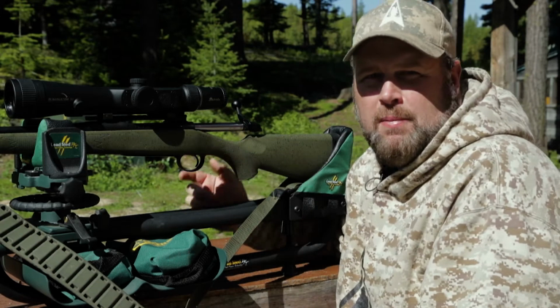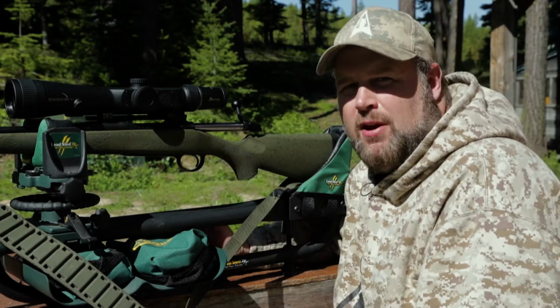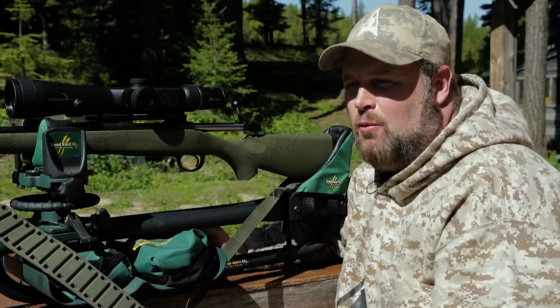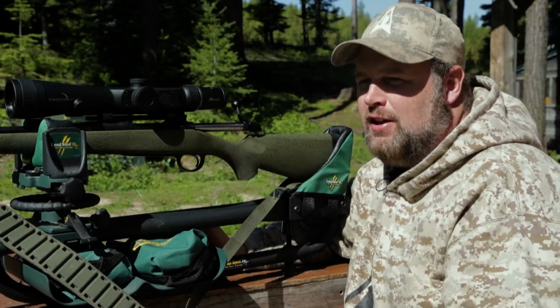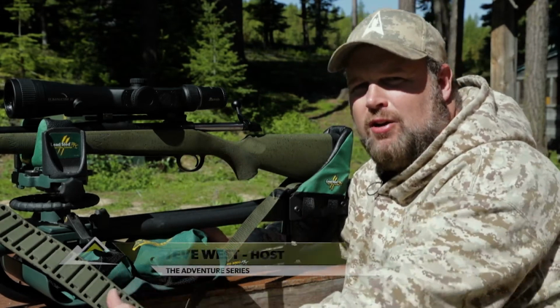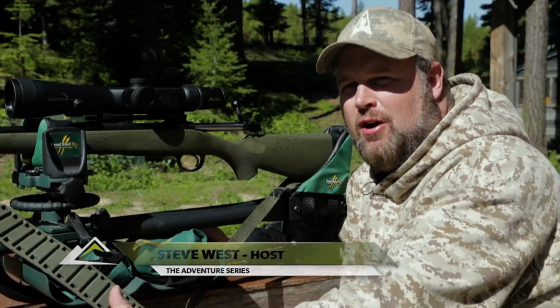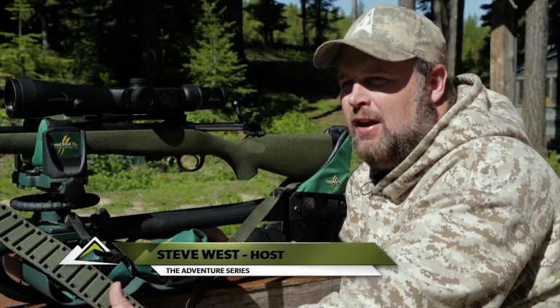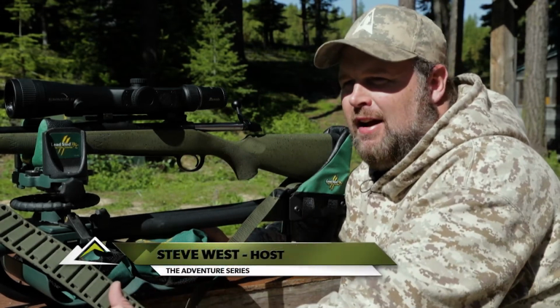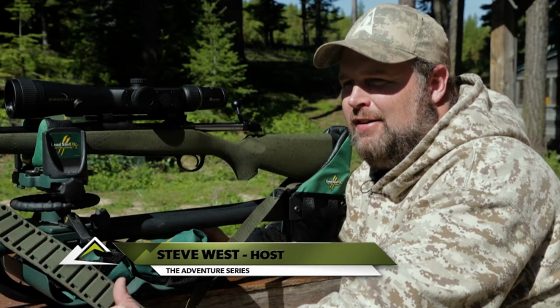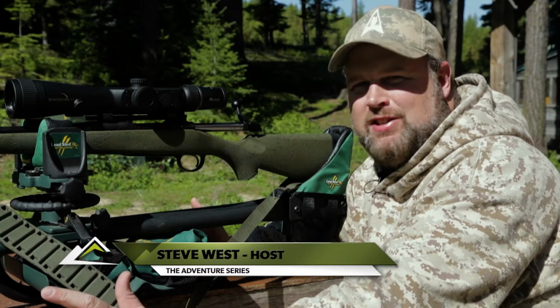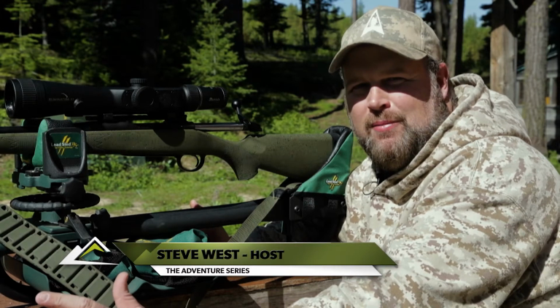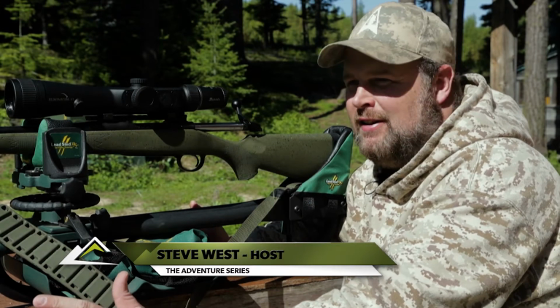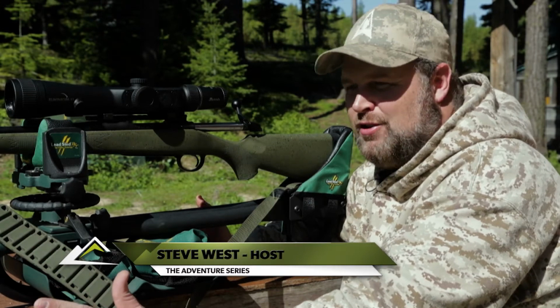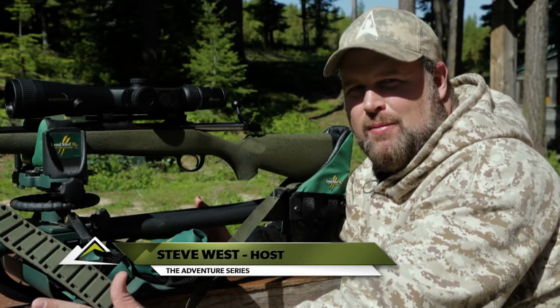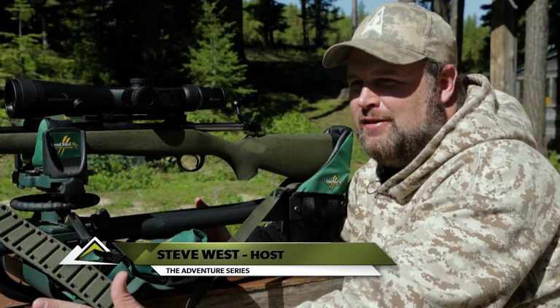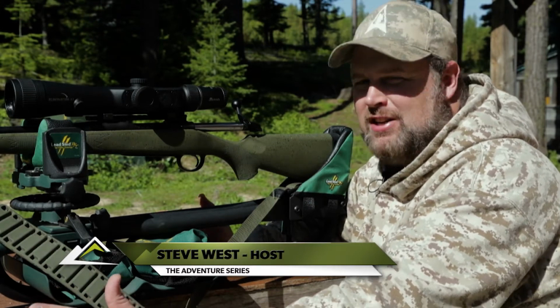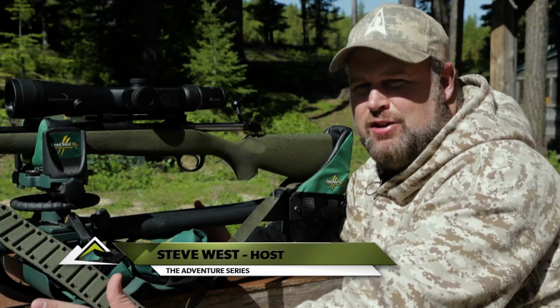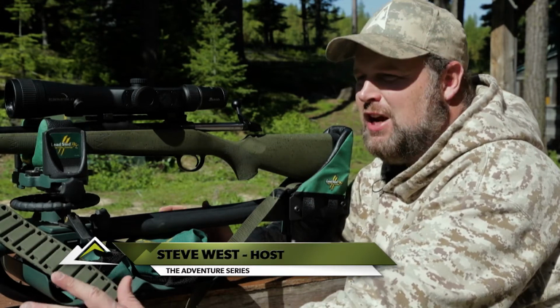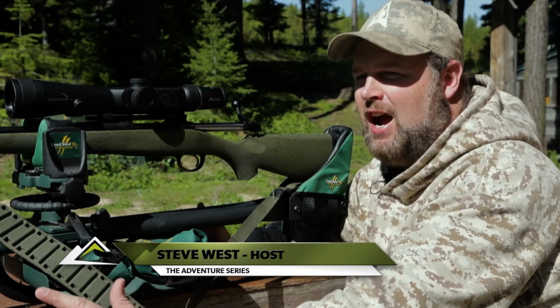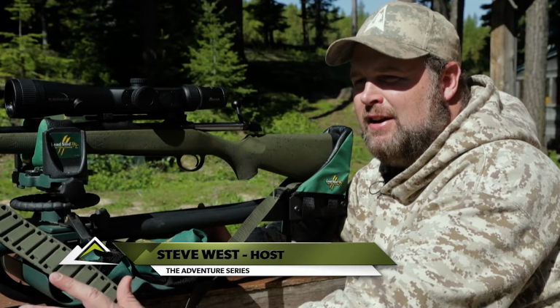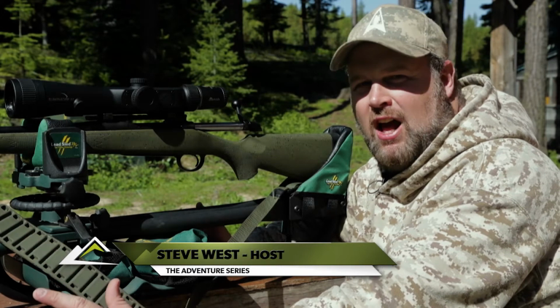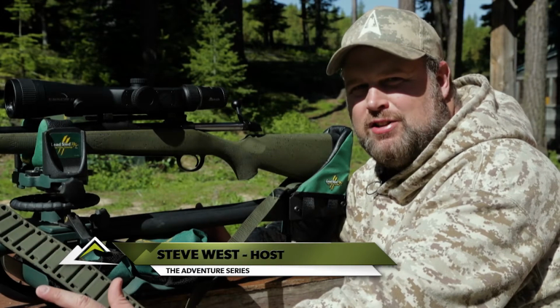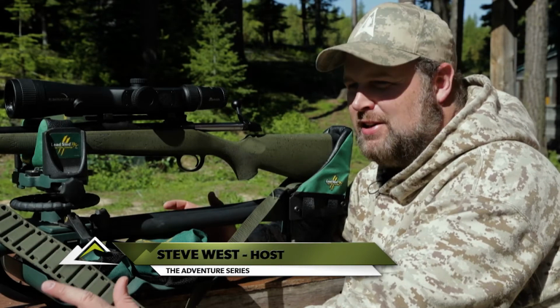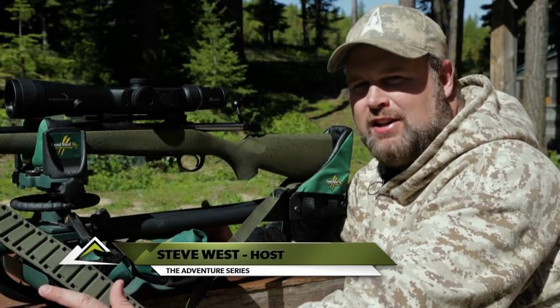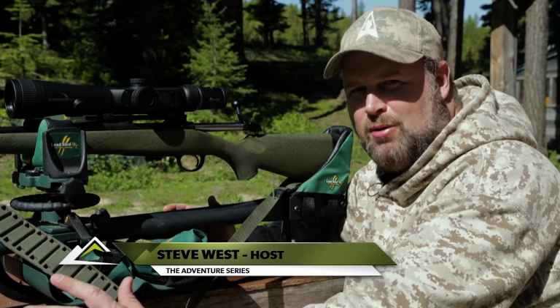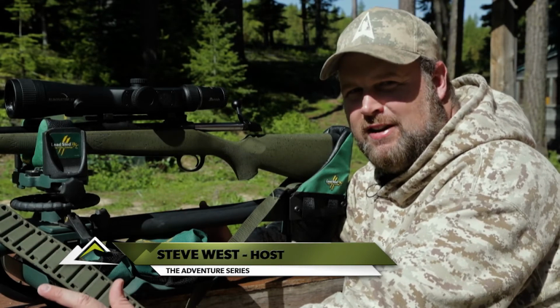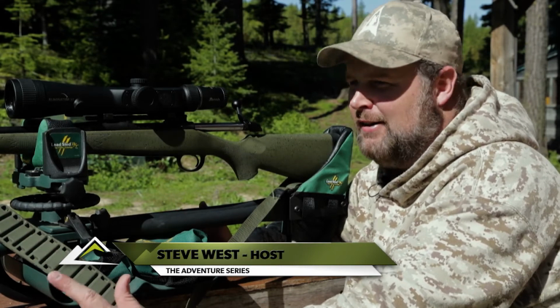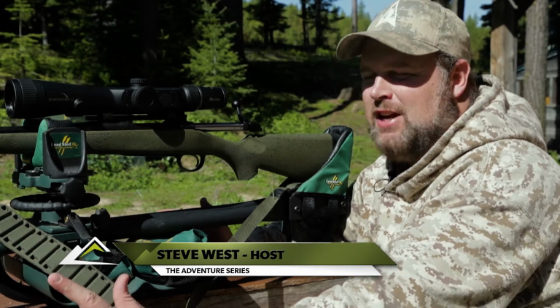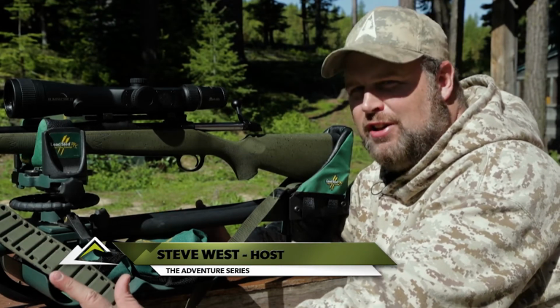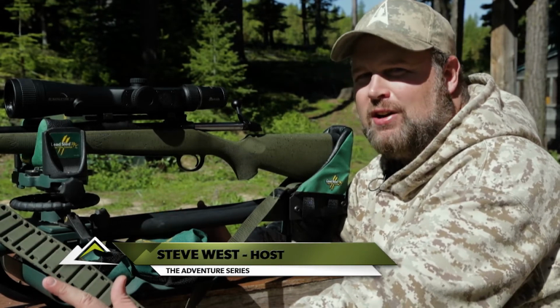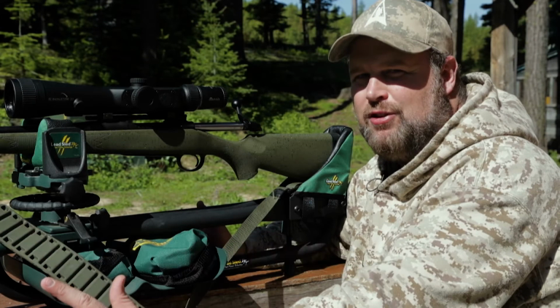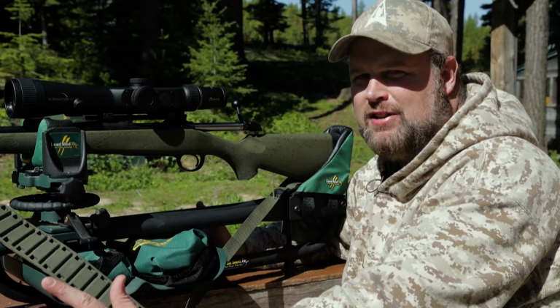People ask me all the time why I love the Eliminator laser scope, and it's really simple for me. First and foremost, it's easy to use. If you take the time to calibrate the scope and then sight the gun in properly, it takes all the guesswork out of shooting long distance.